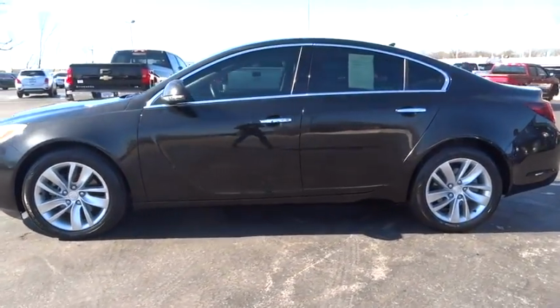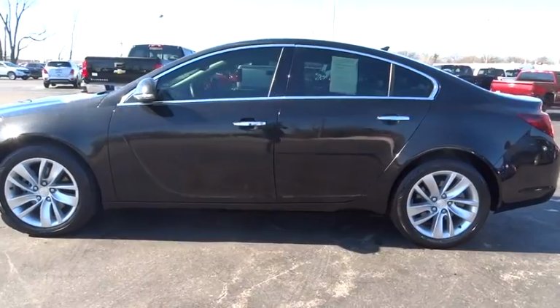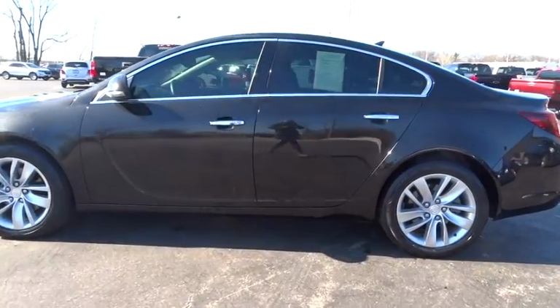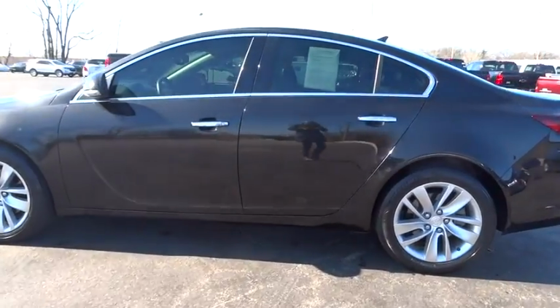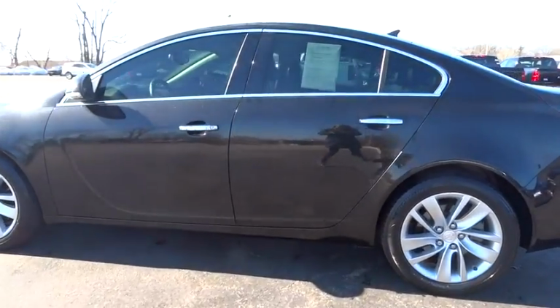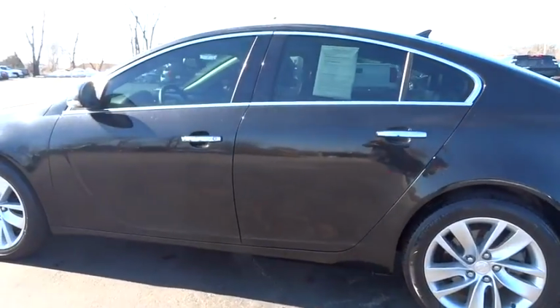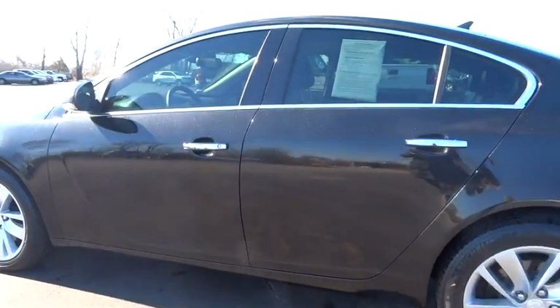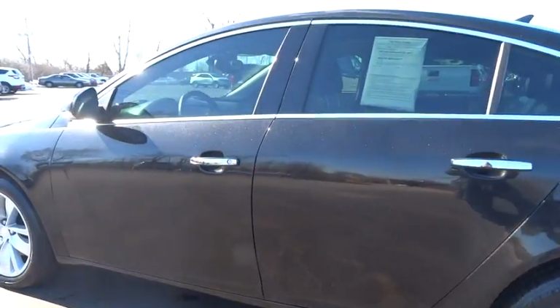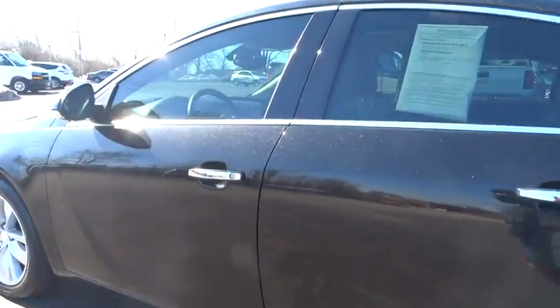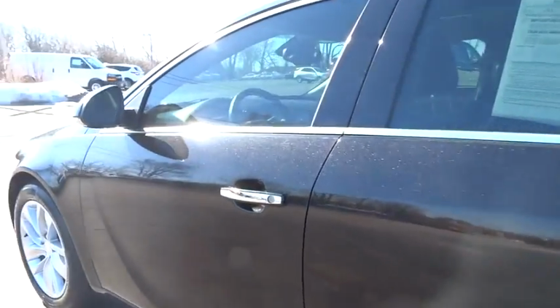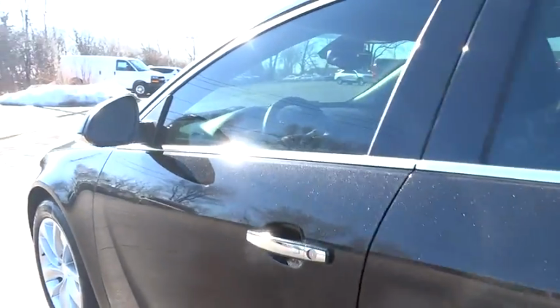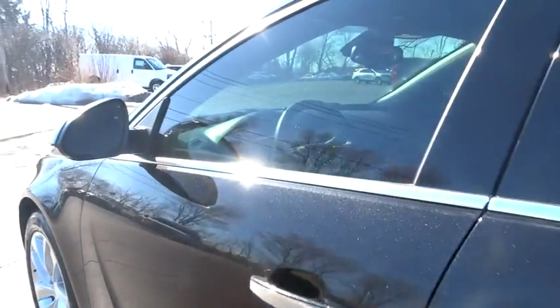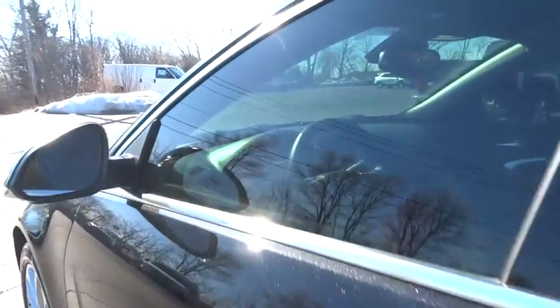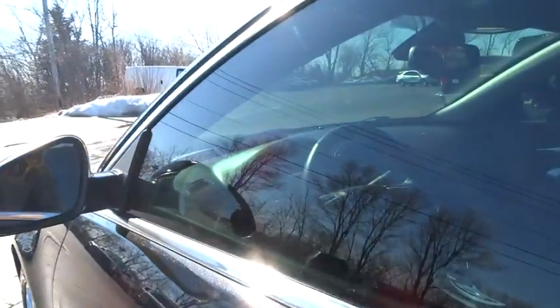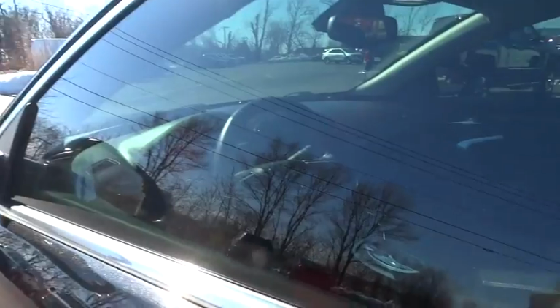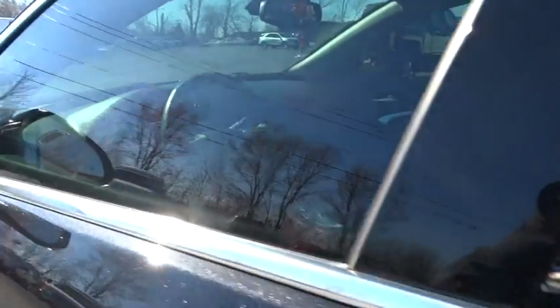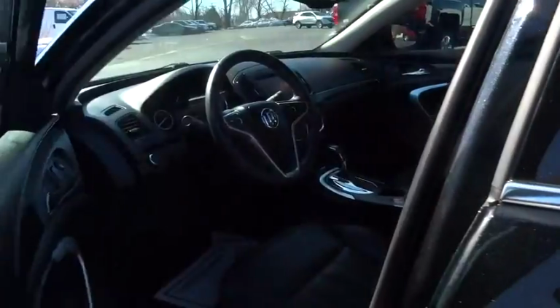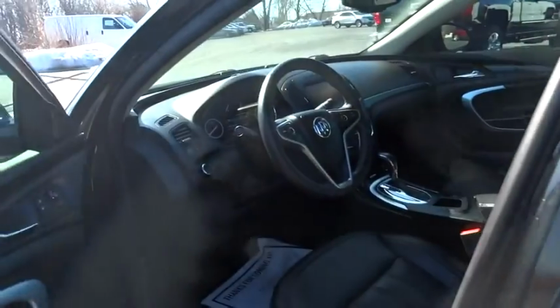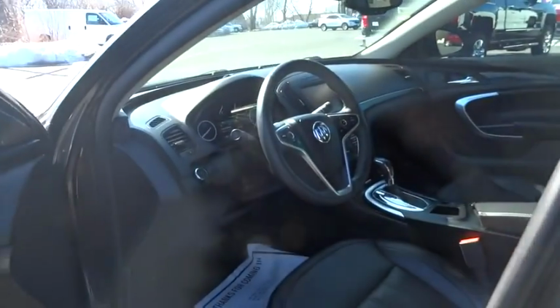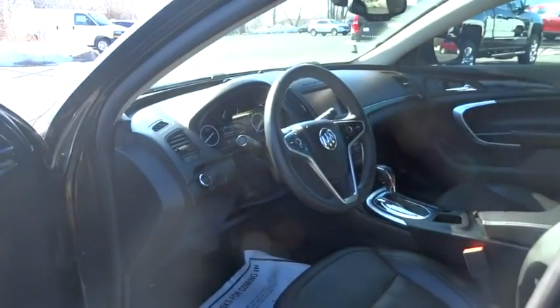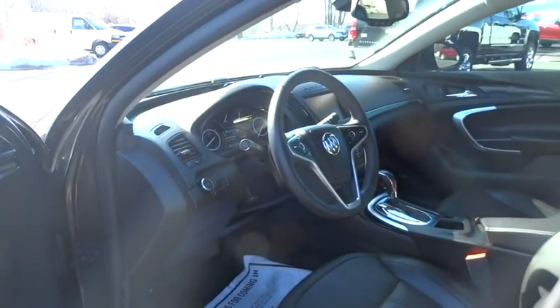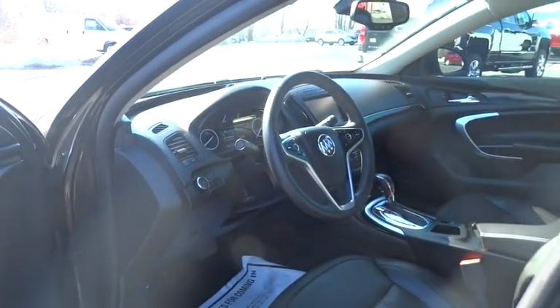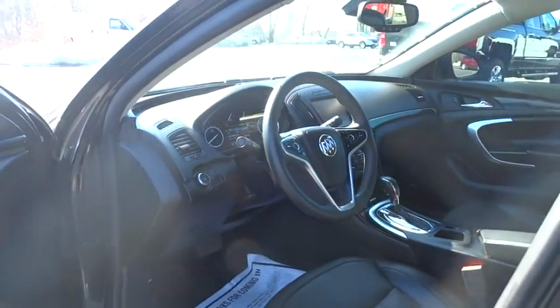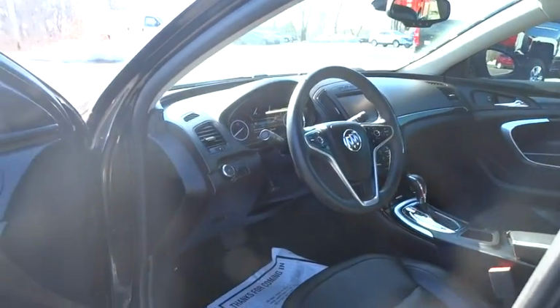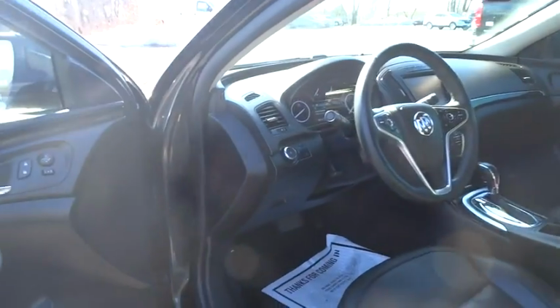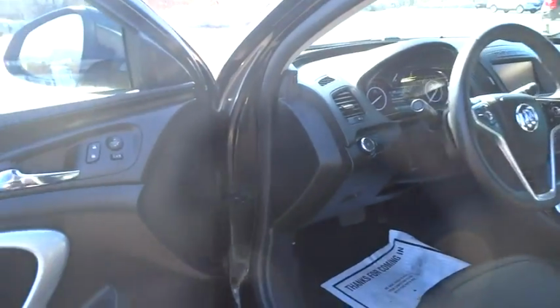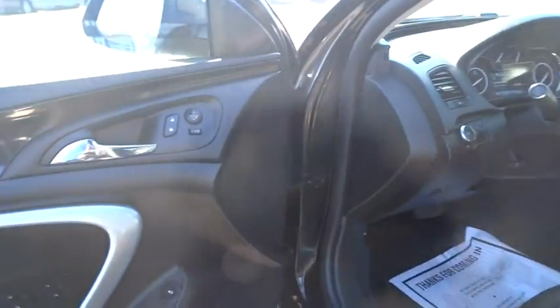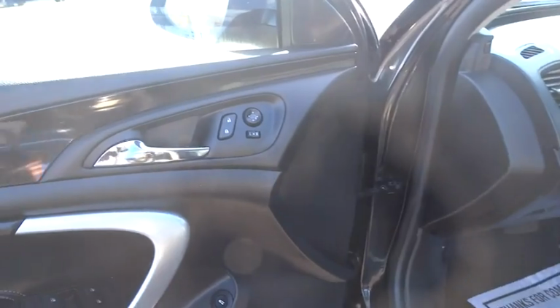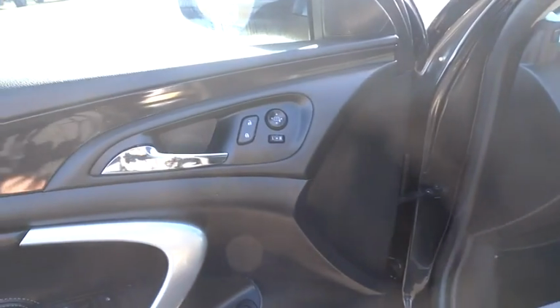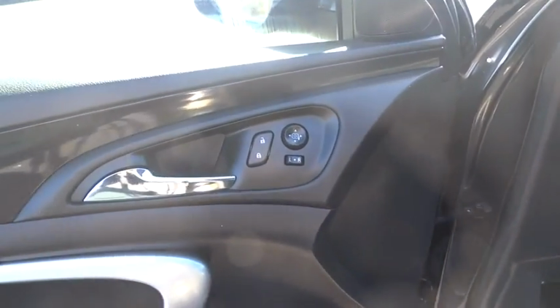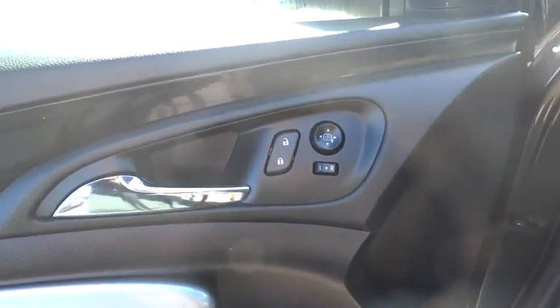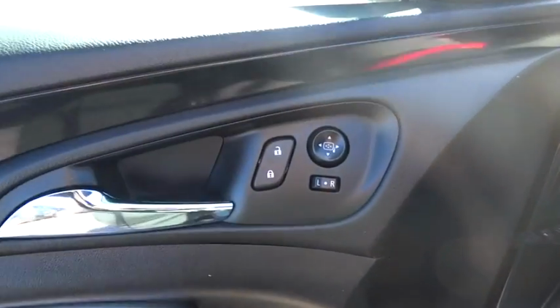All-wheel drive, keyless entry, steering wheel audio controls, lane departure warning, traction control, power passenger seat, stability control, navigation system, backup camera, anti-lock braking system.